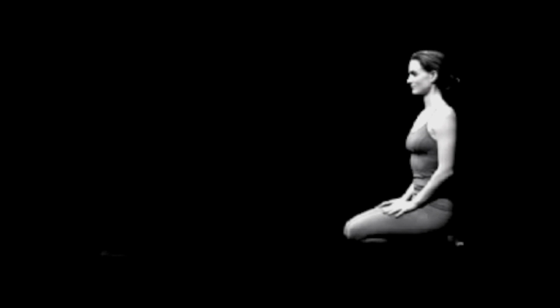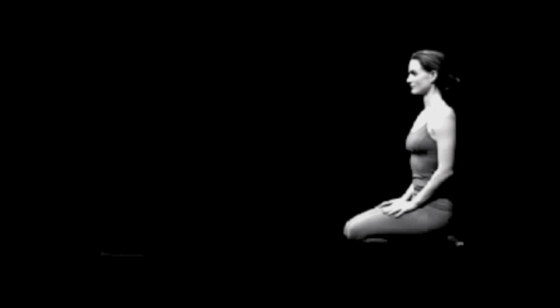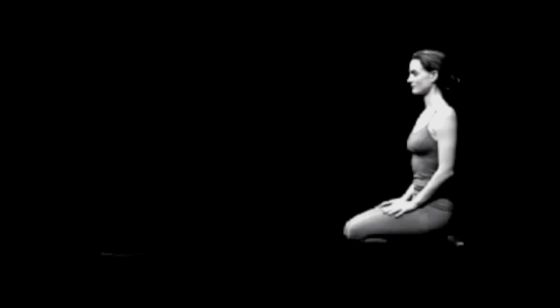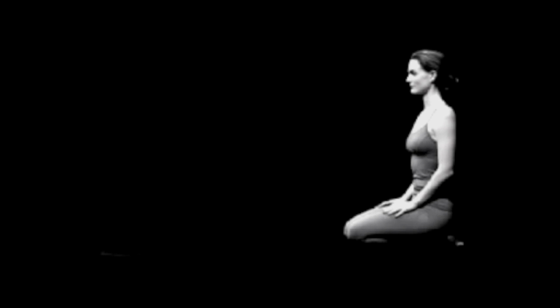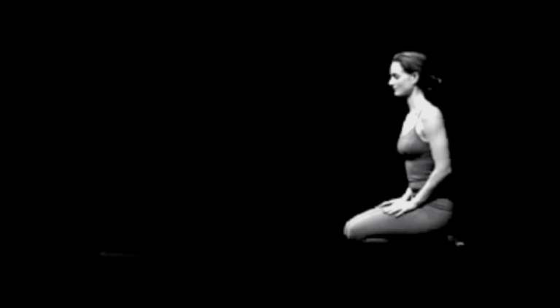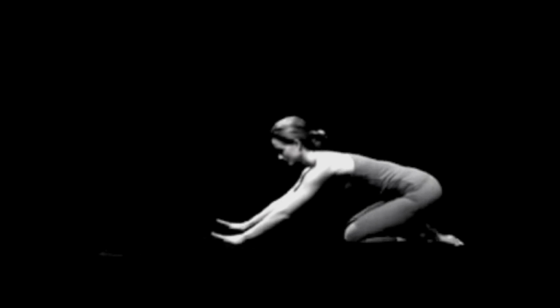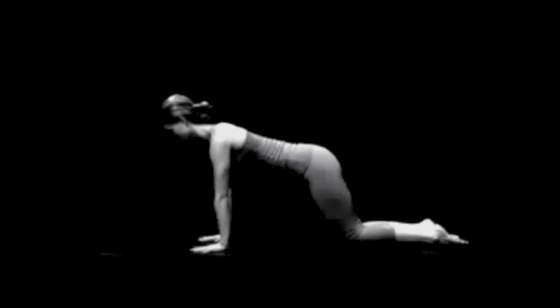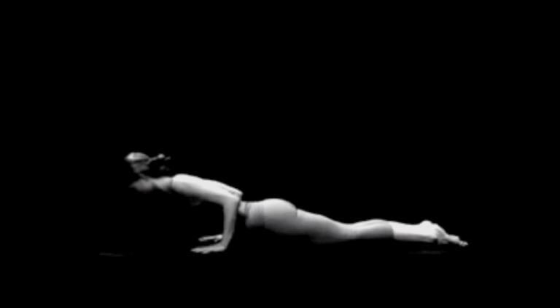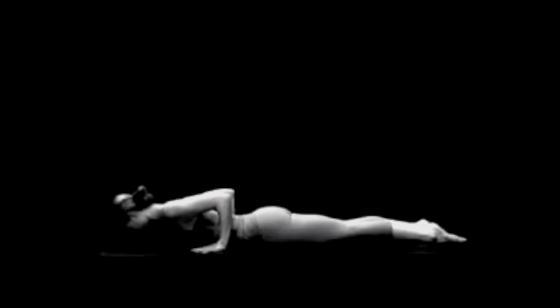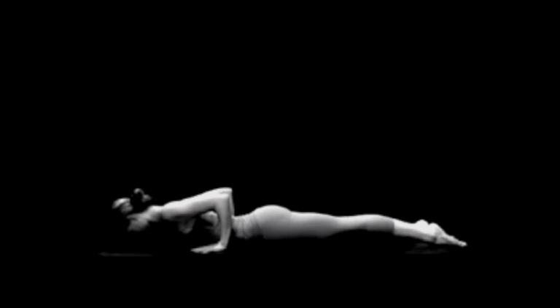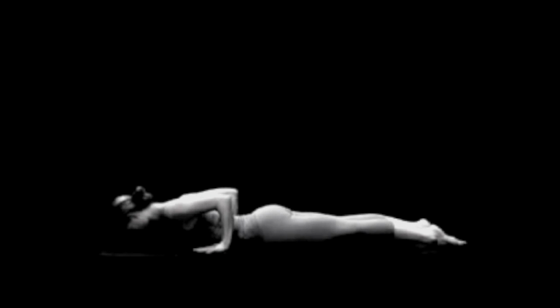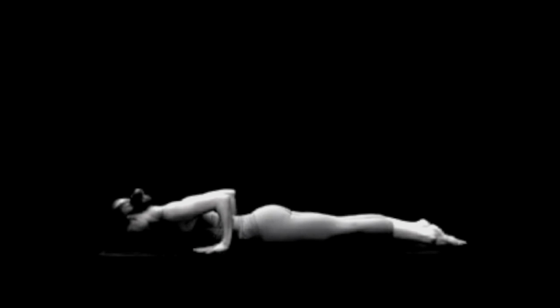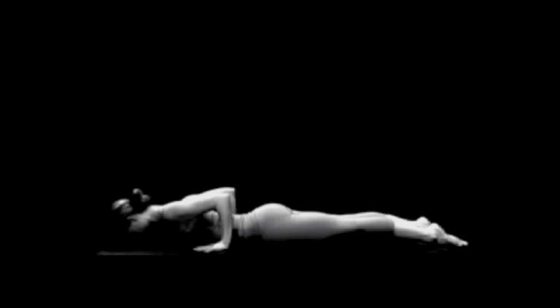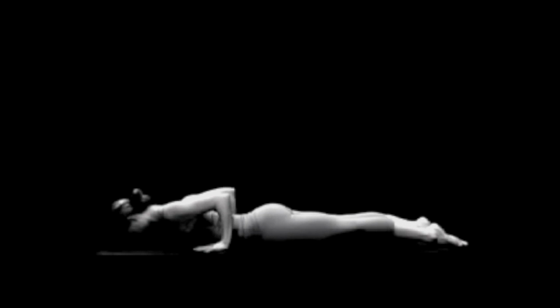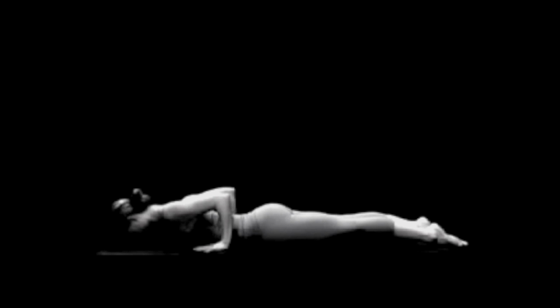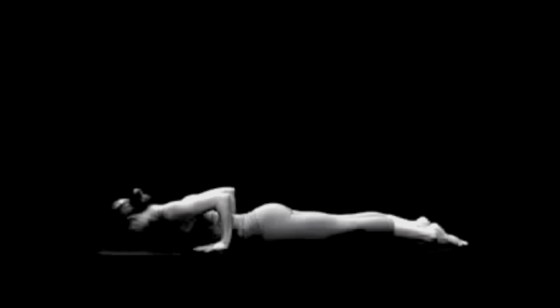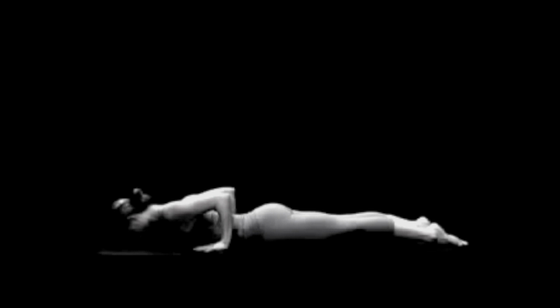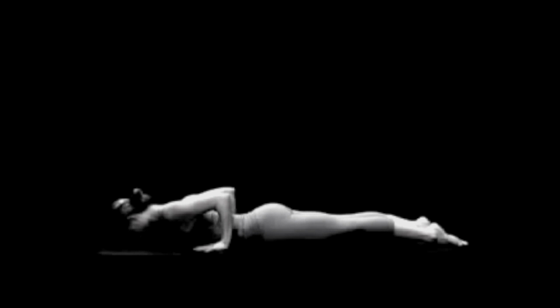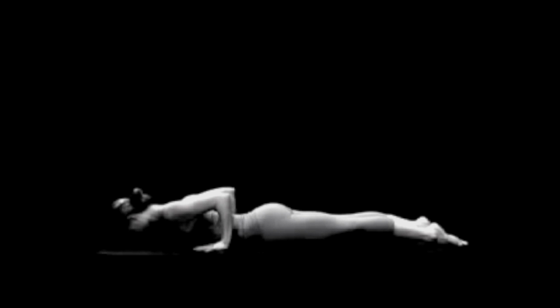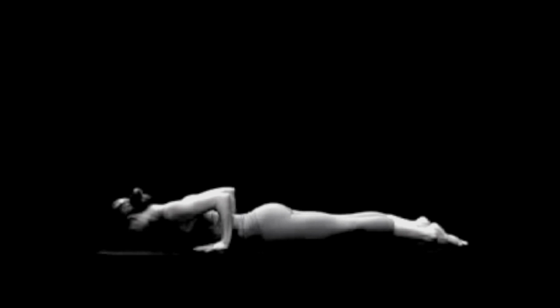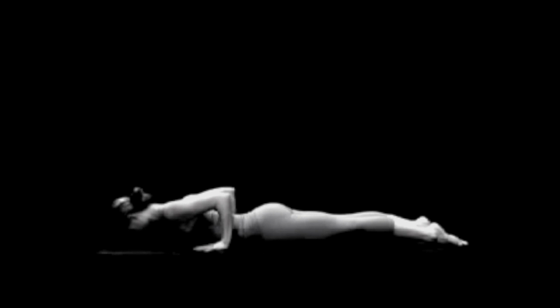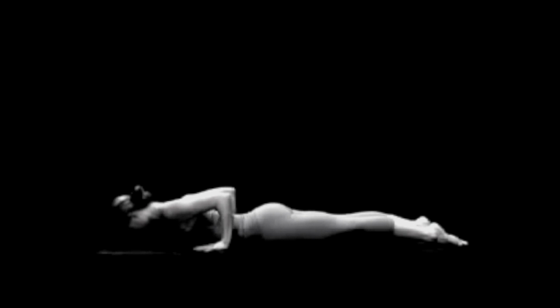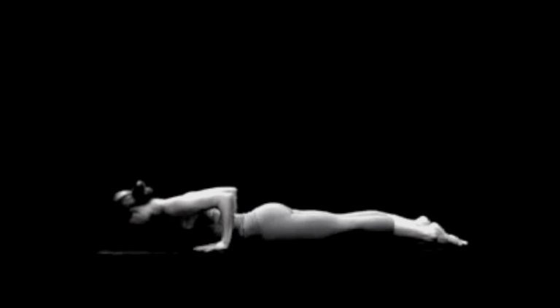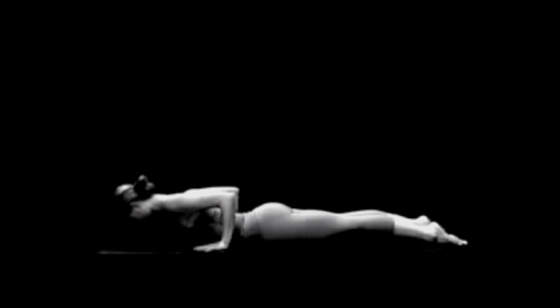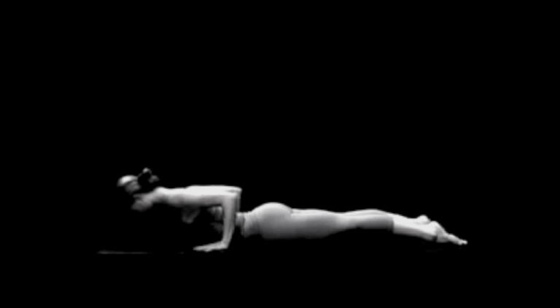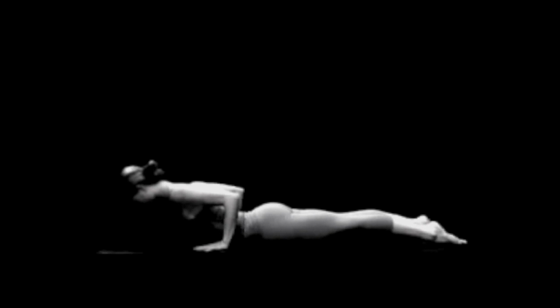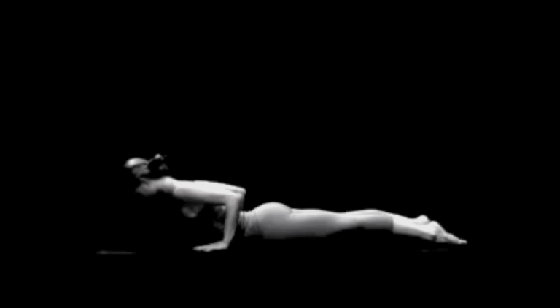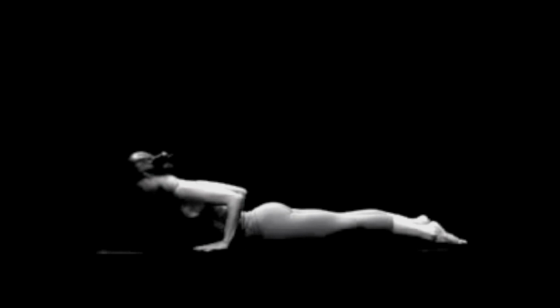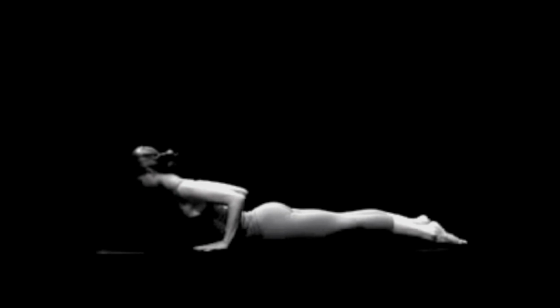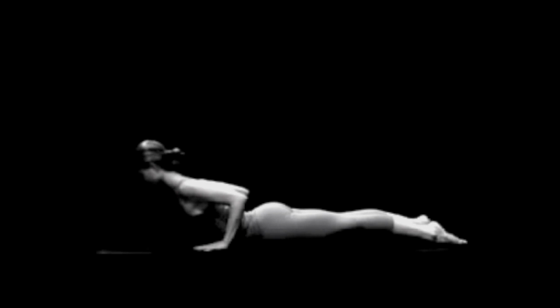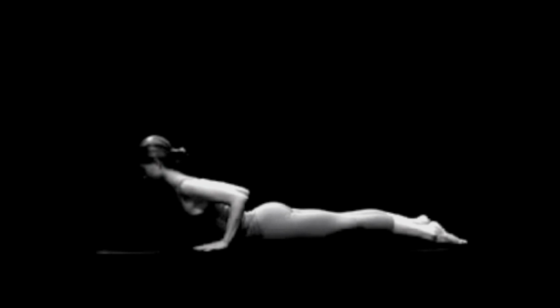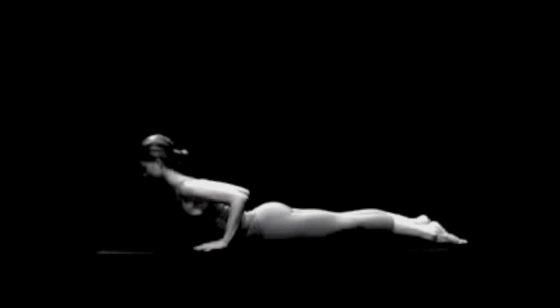Now turn your head so that your forehead rests on the floor. Slowly move your head forward until your chin grazes the floor. Bring your head up and arch your neck back.